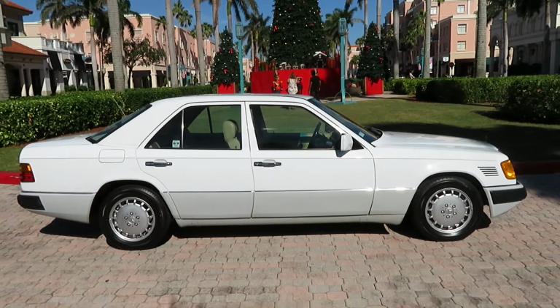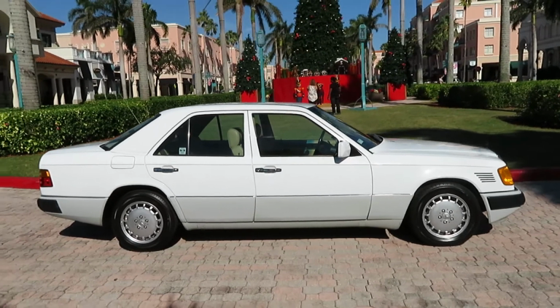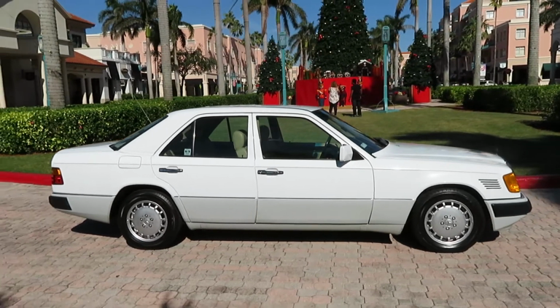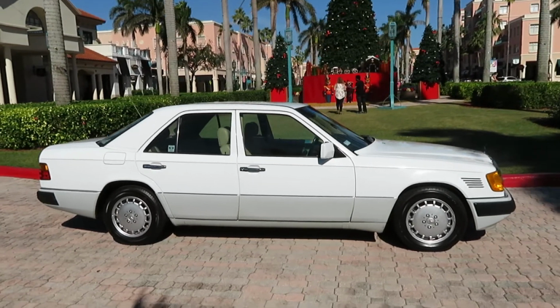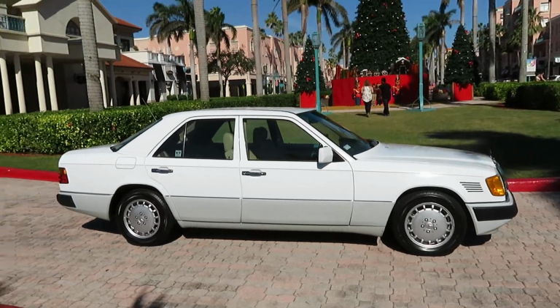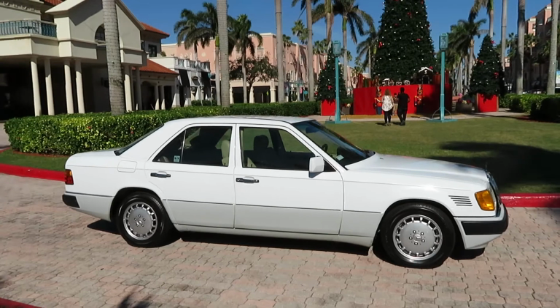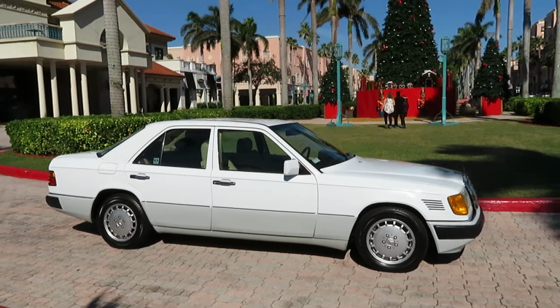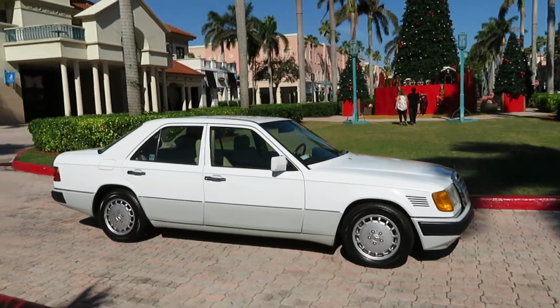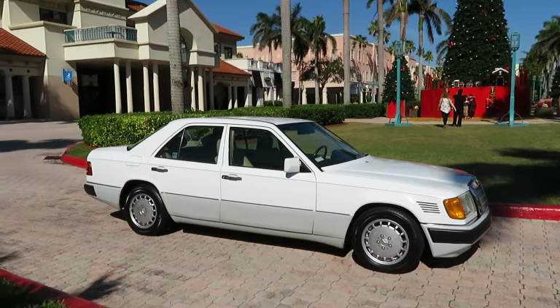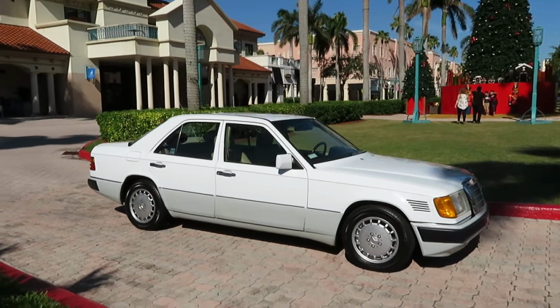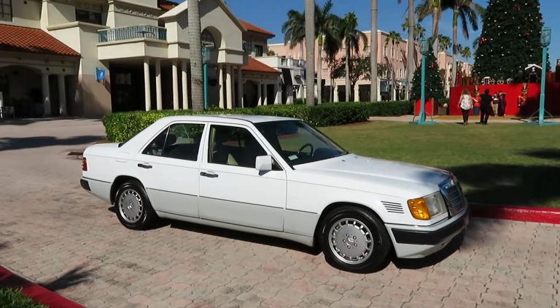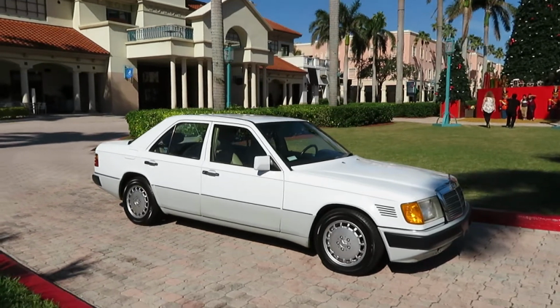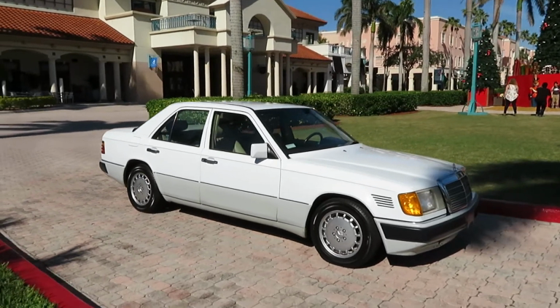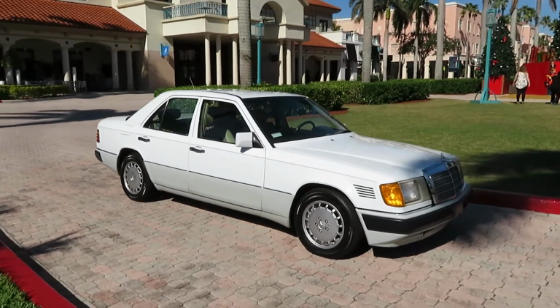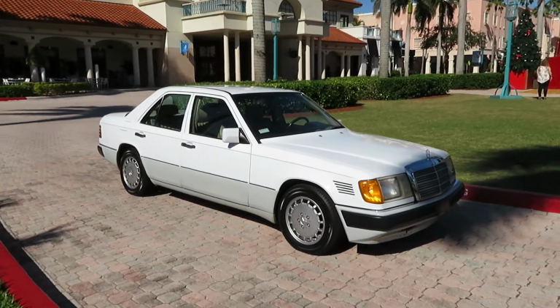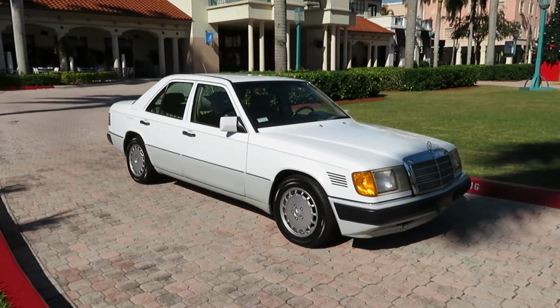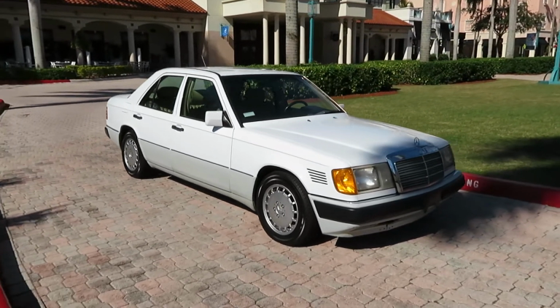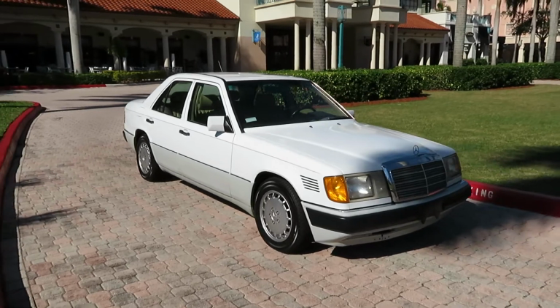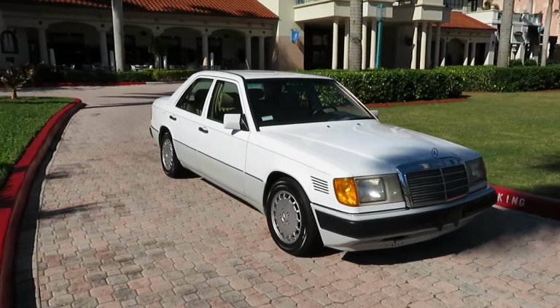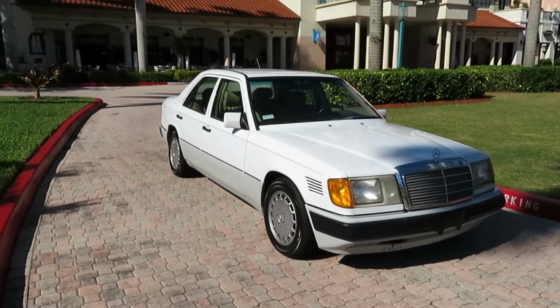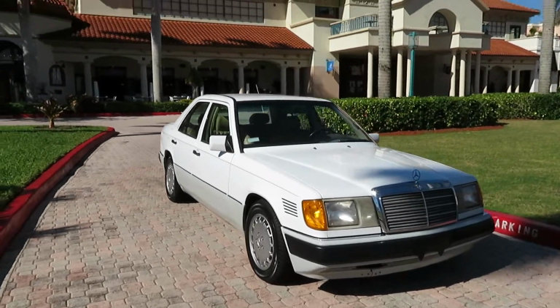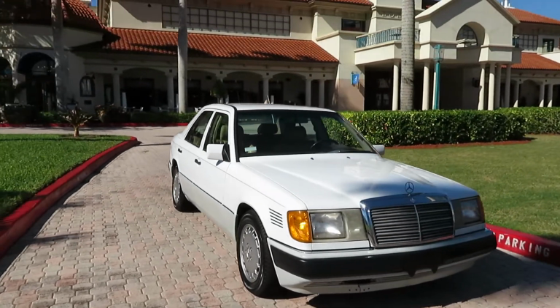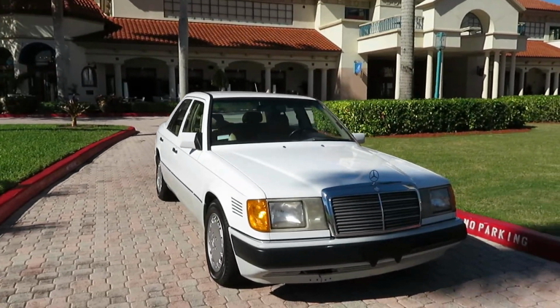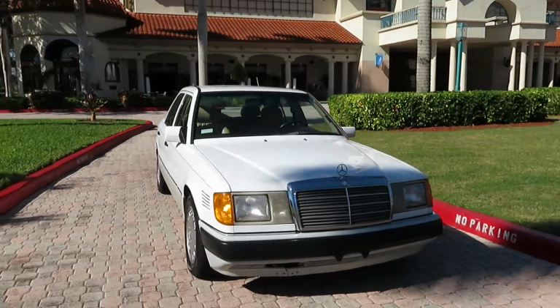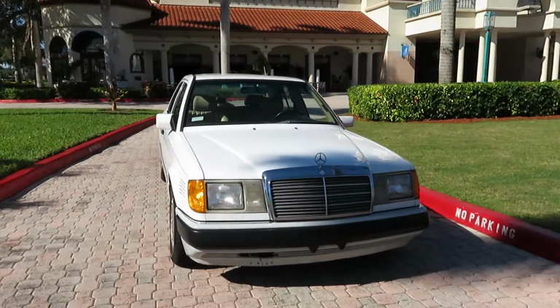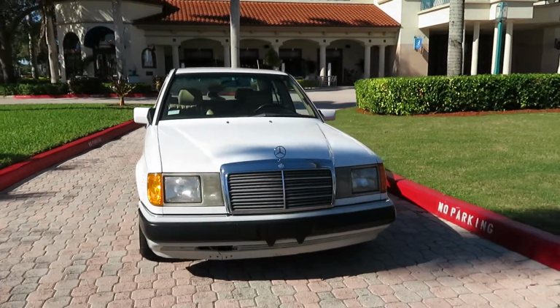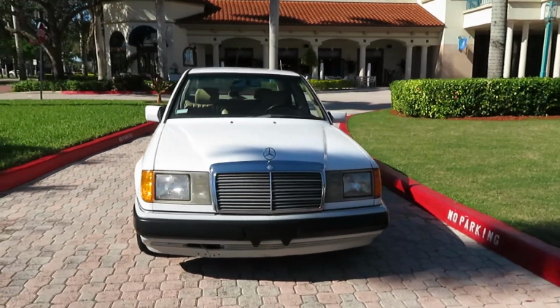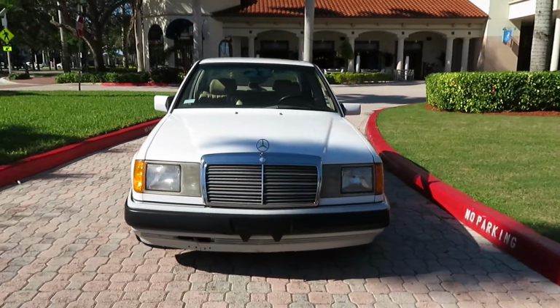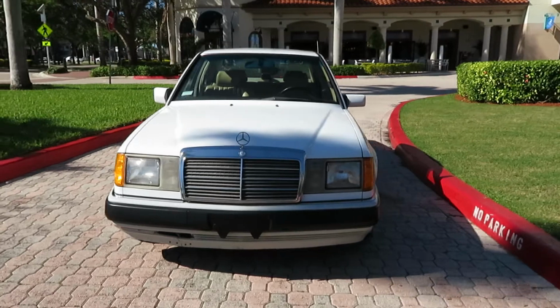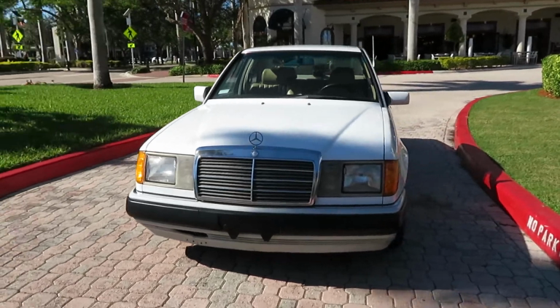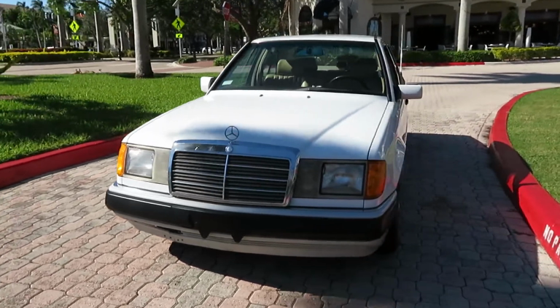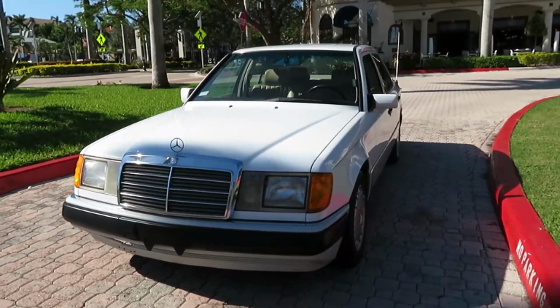1991 Mercedes 300D diesel 2.5 turbo, one owner, clean Carfax — absolutely flawless car. Original paint, no accidents, garage kept.